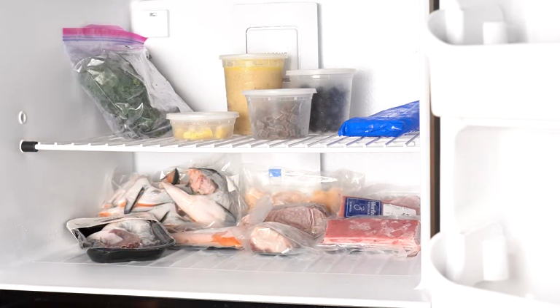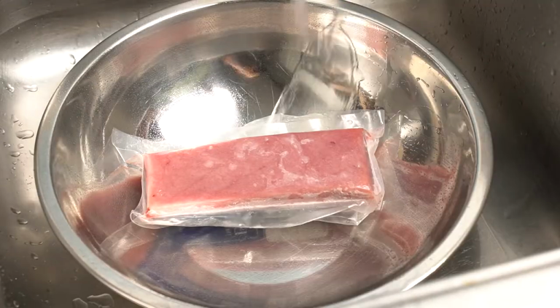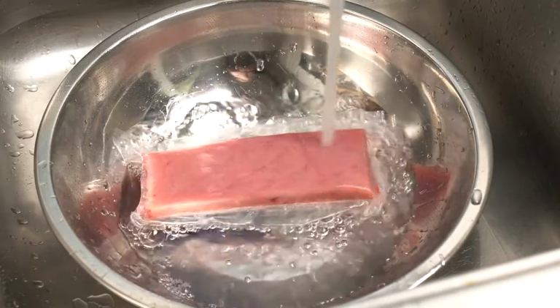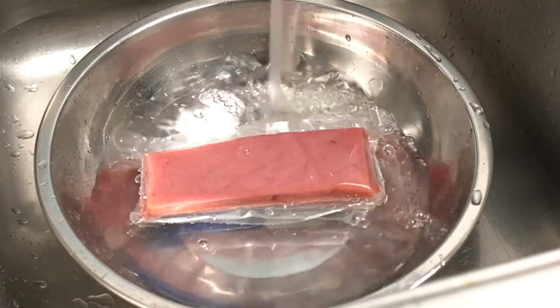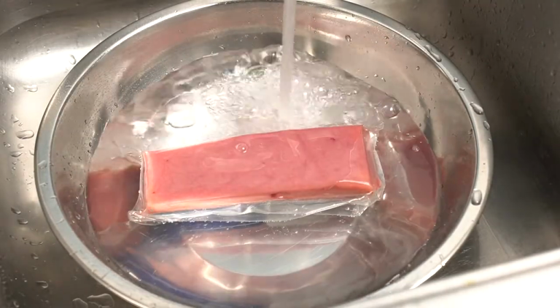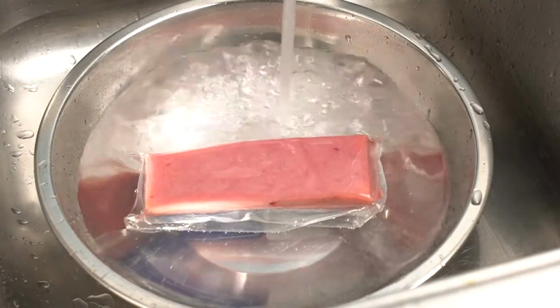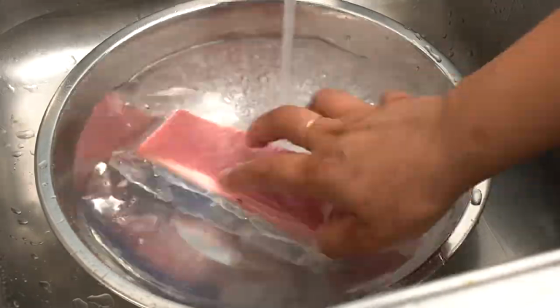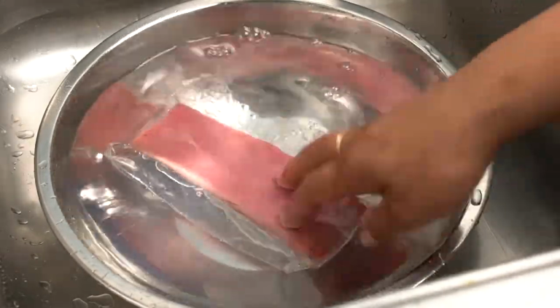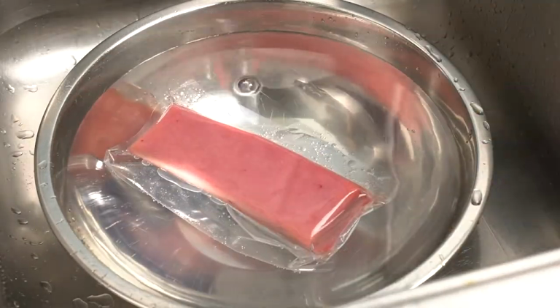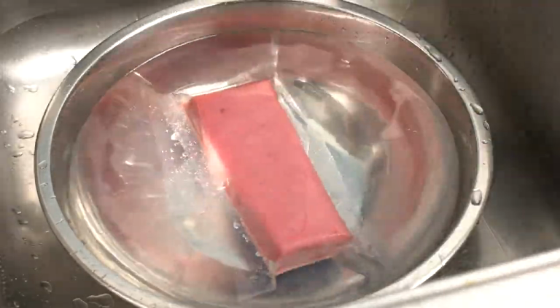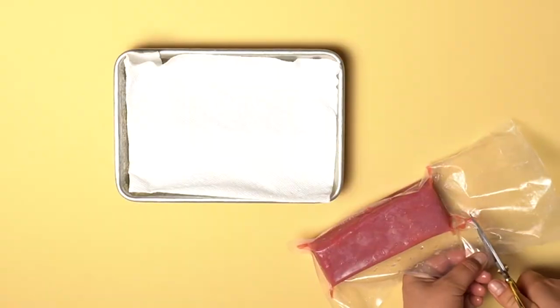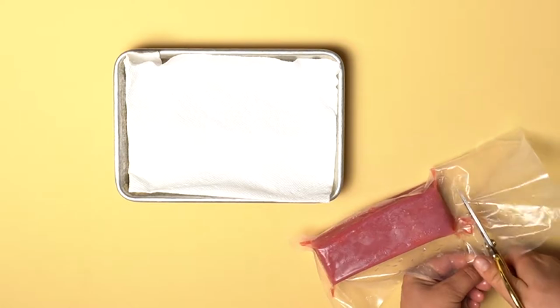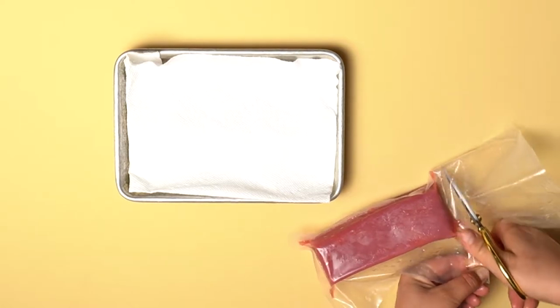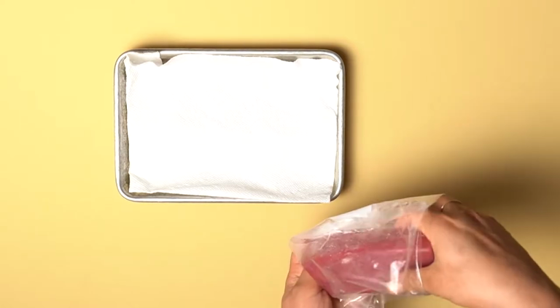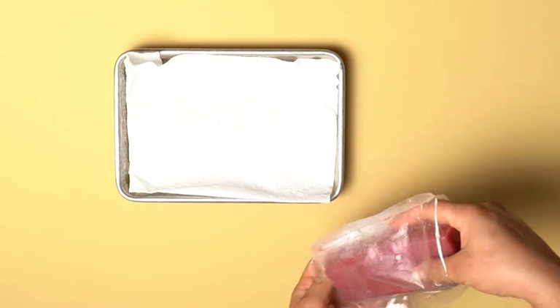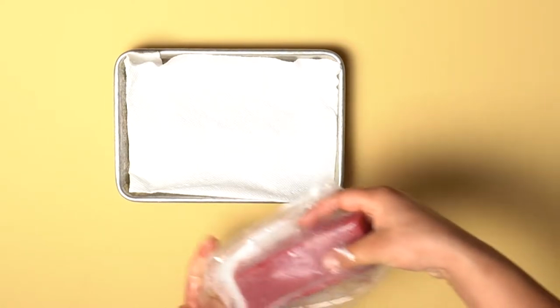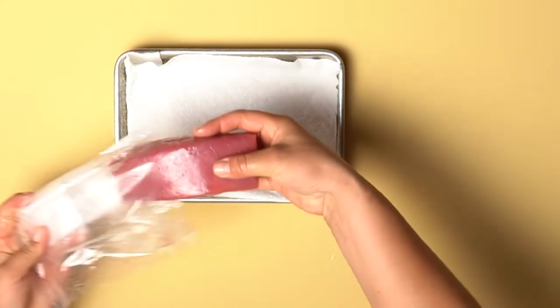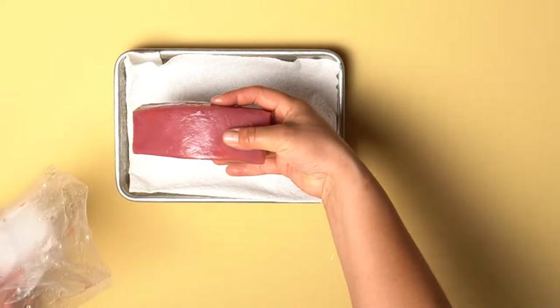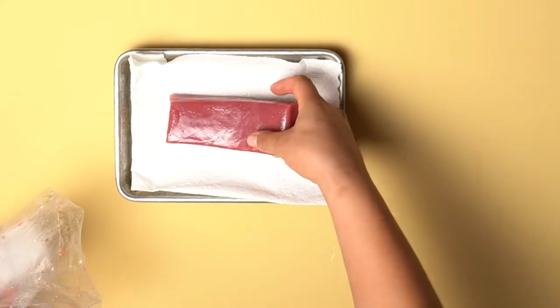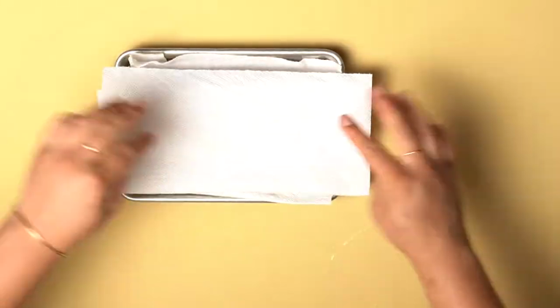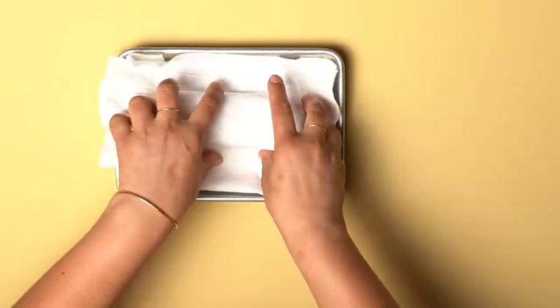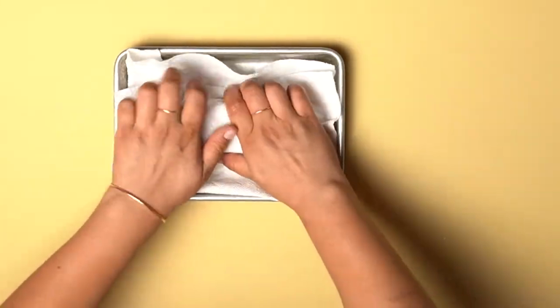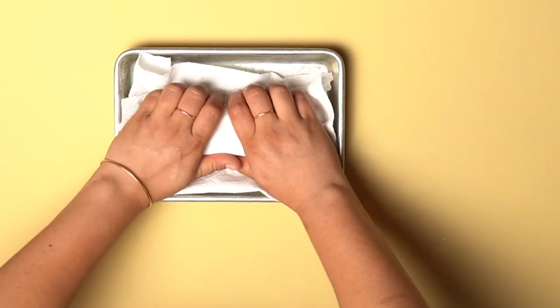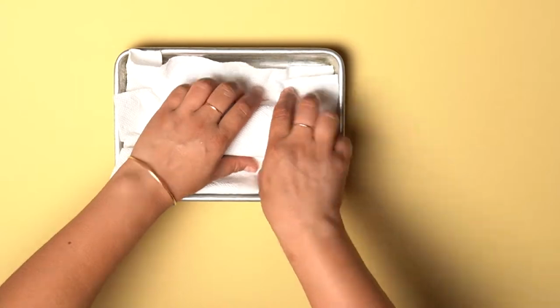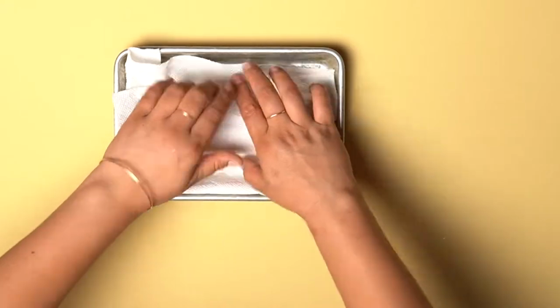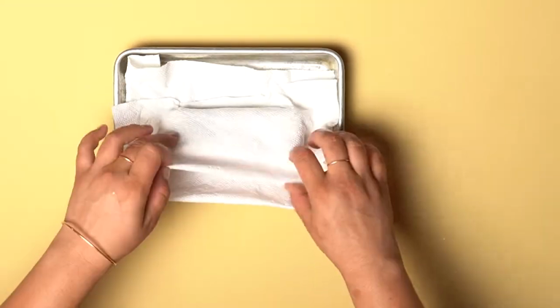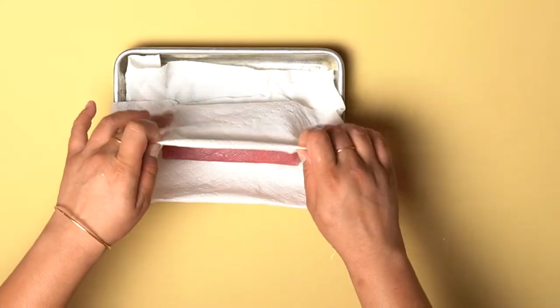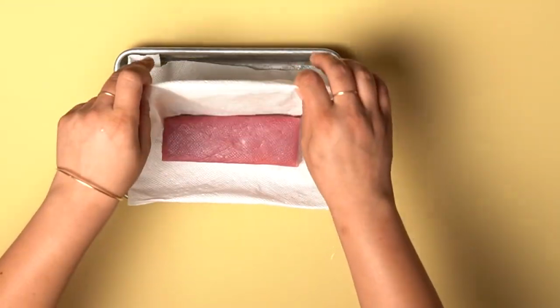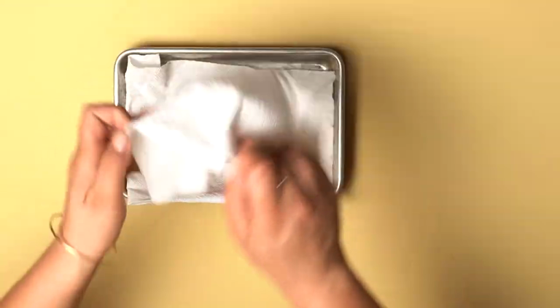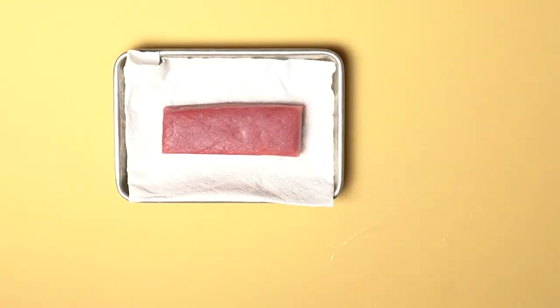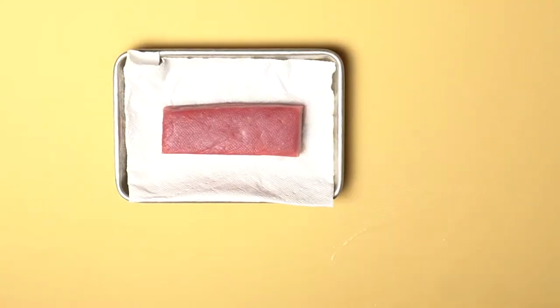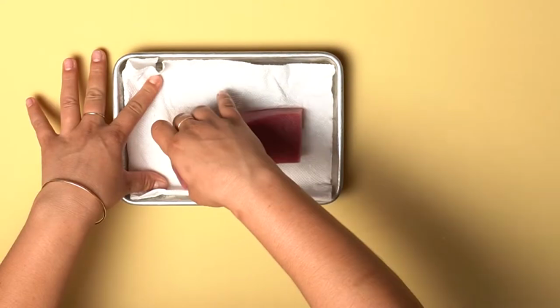Once you're ready to prepare, thaw in room temperature water. Once fully thawed, remove your Saku from the bag and place on a tray lined with a clean absorbent surface. Pat off any excess water and you're ready for slicing.